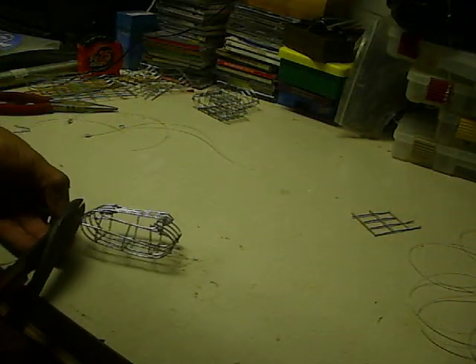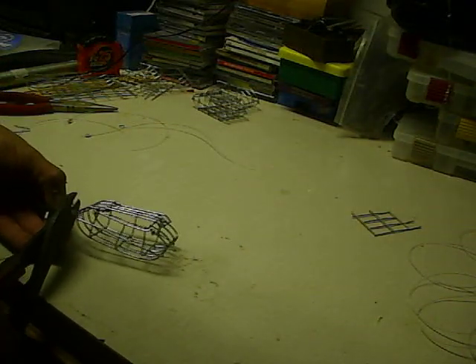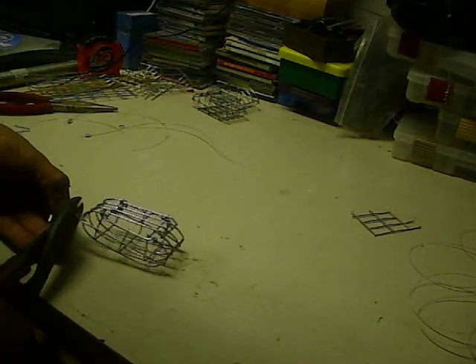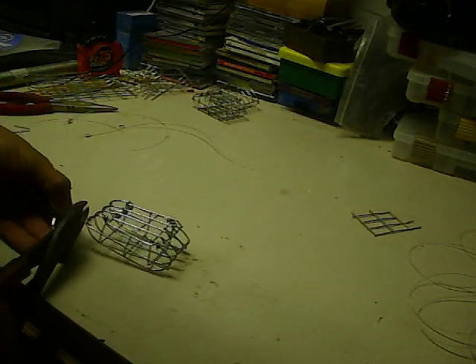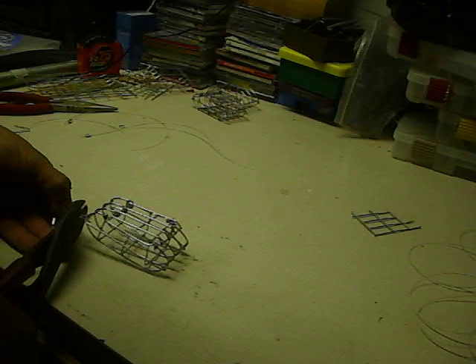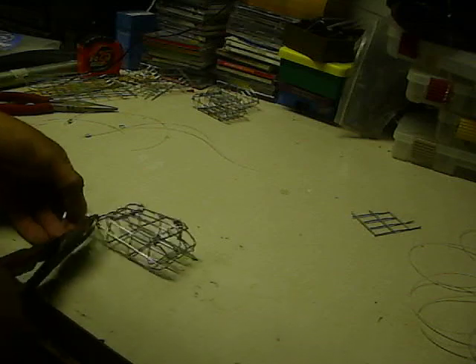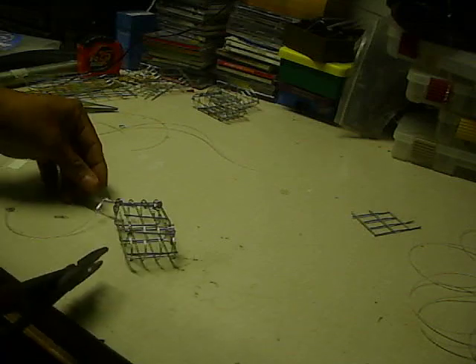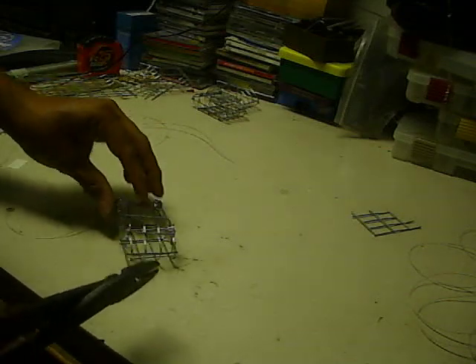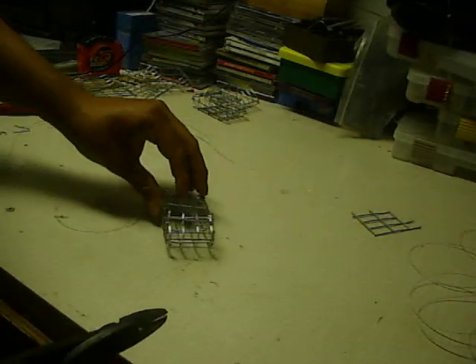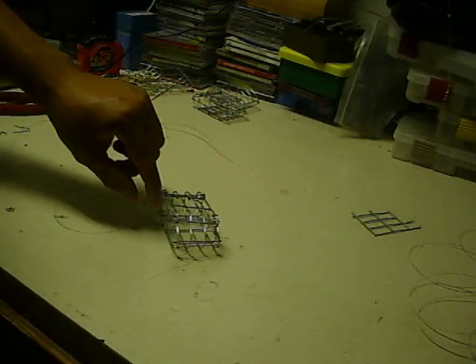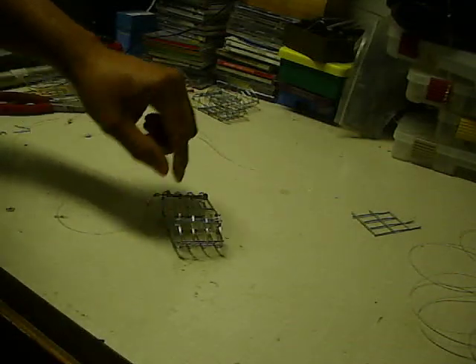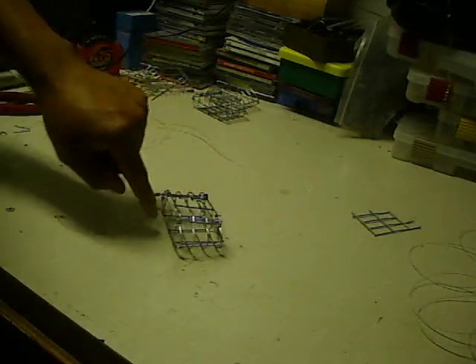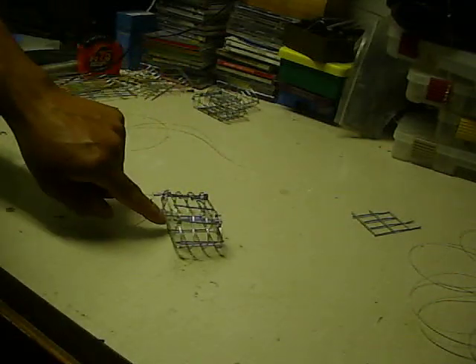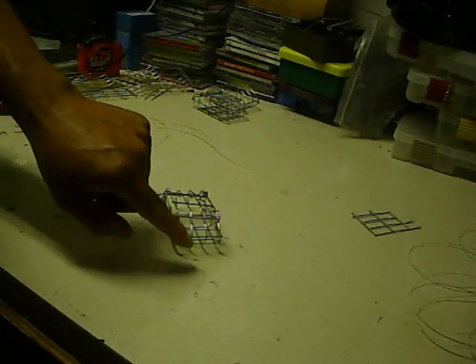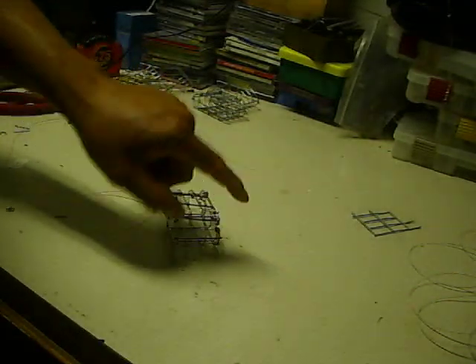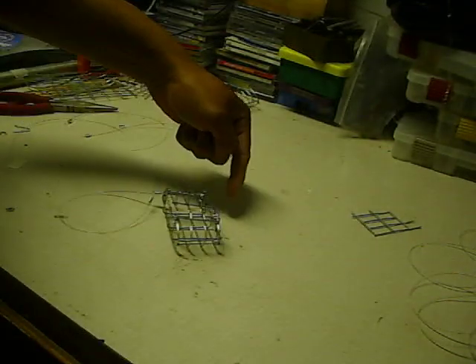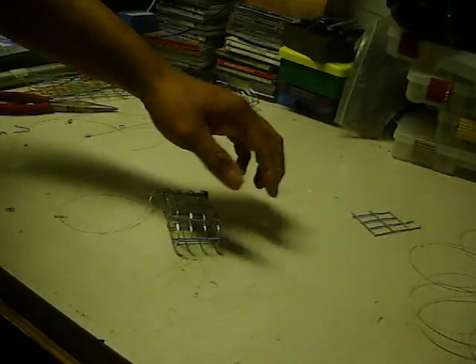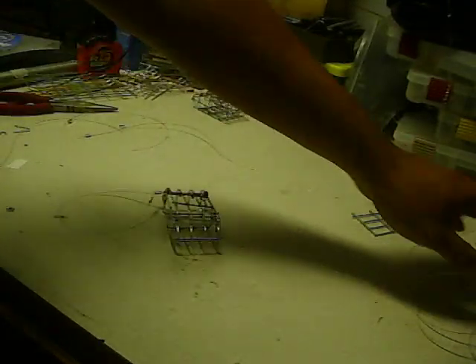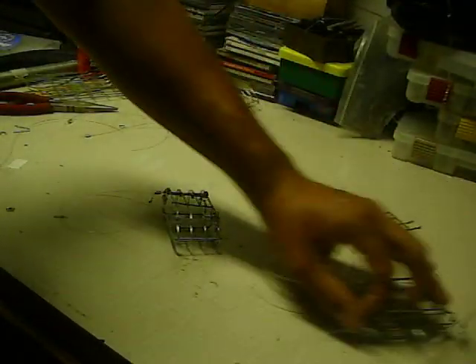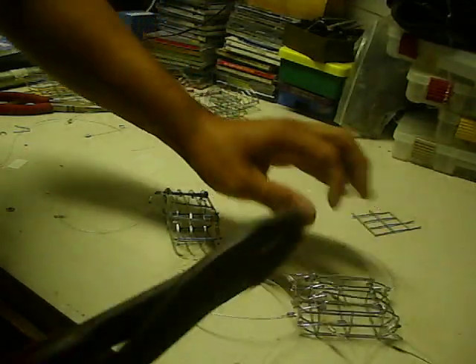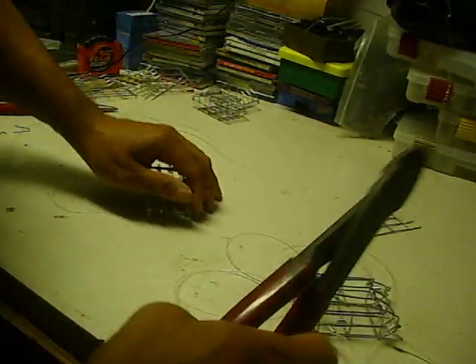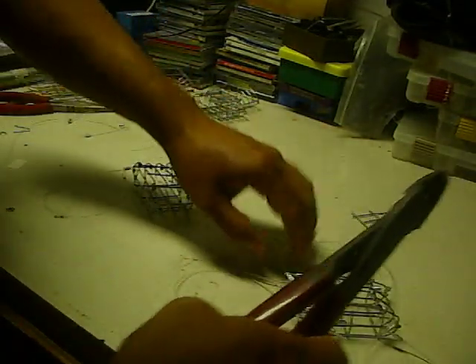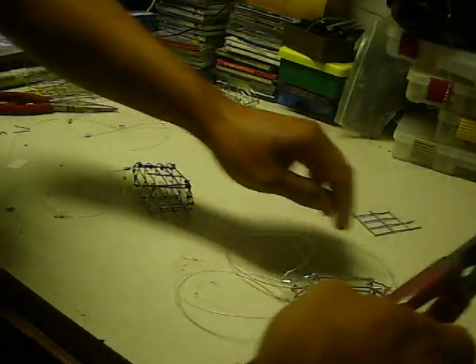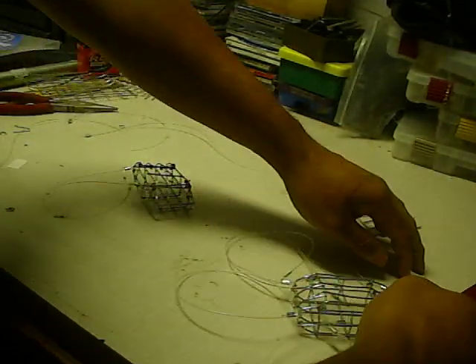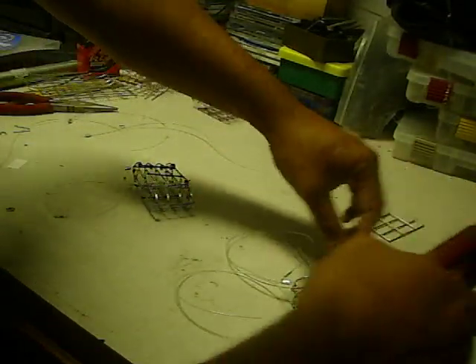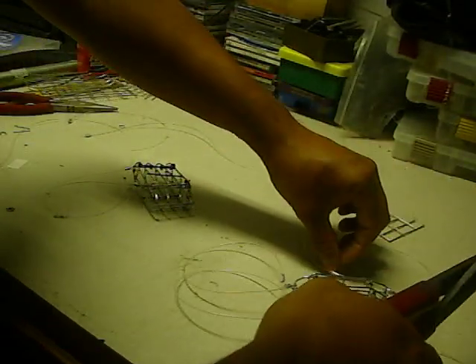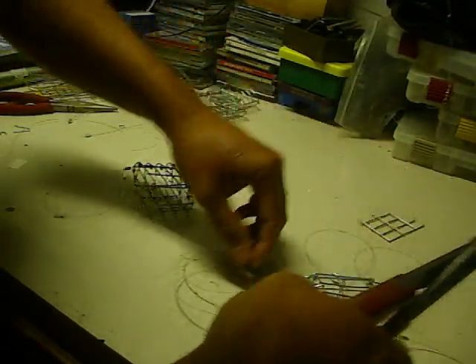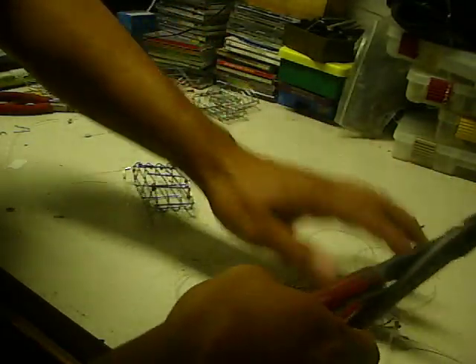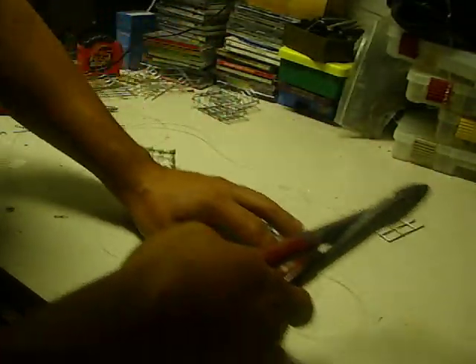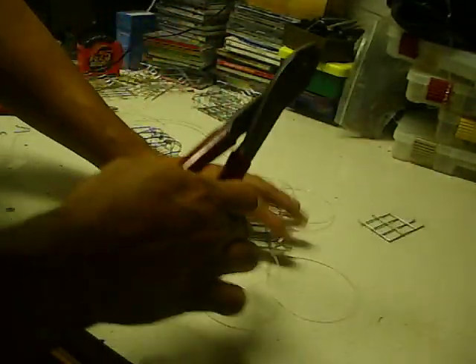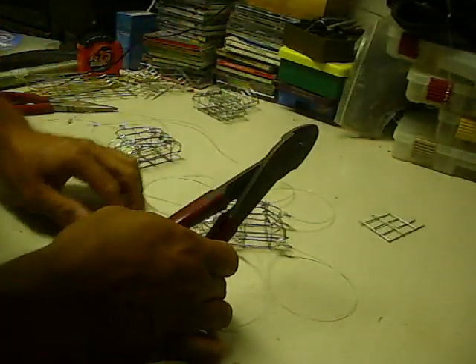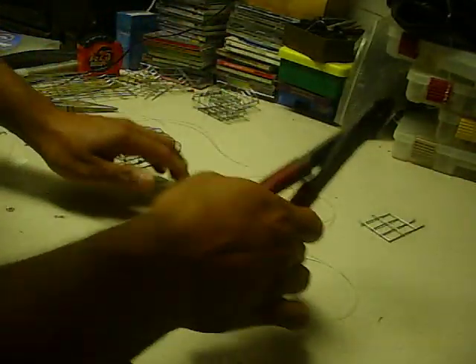And you're going to do that five more times — here, here, here, here, here, and here. So that way it's going to look like this. That's how you put the snares on.